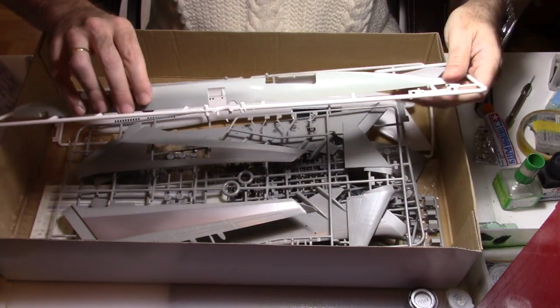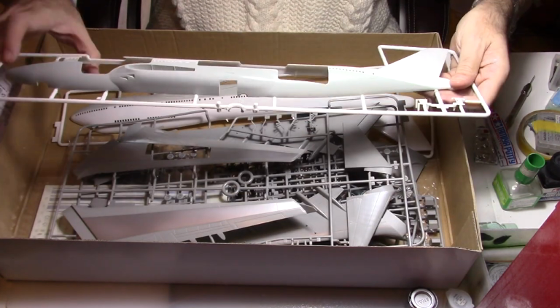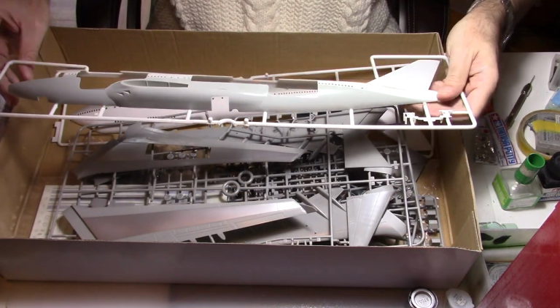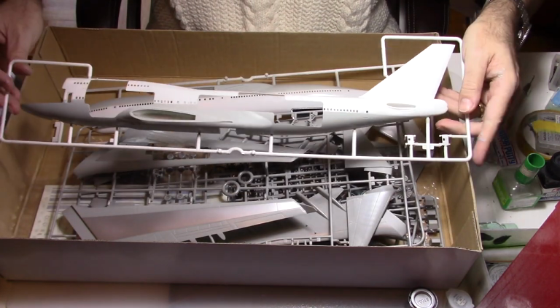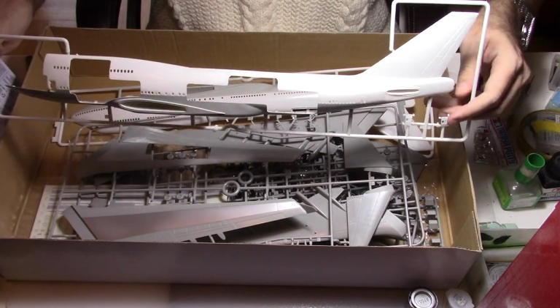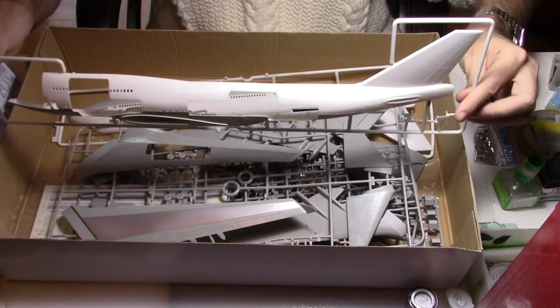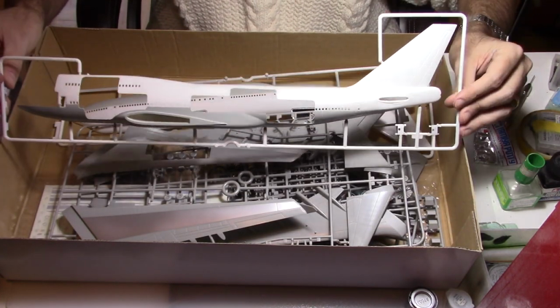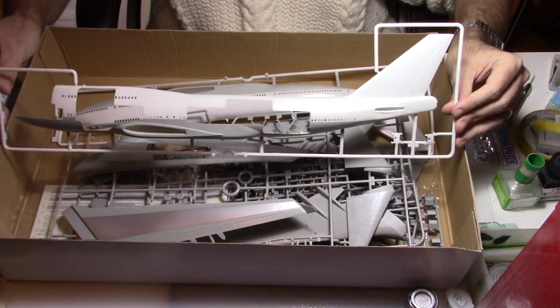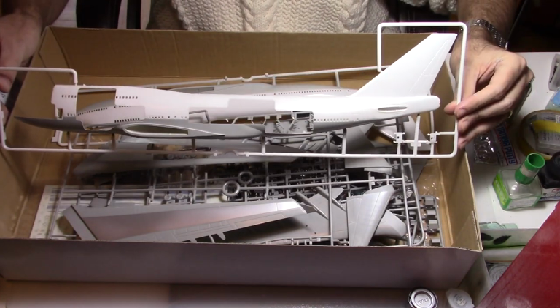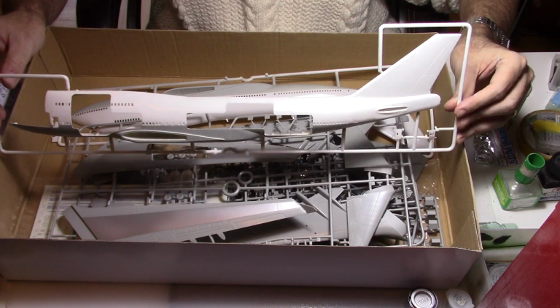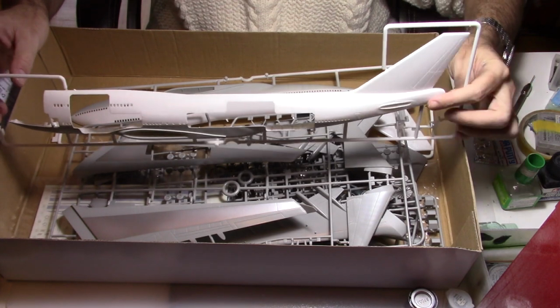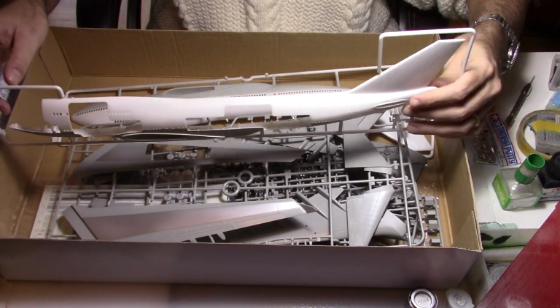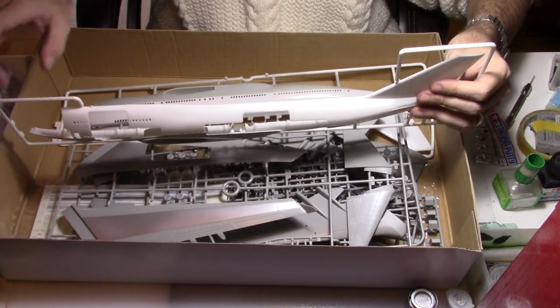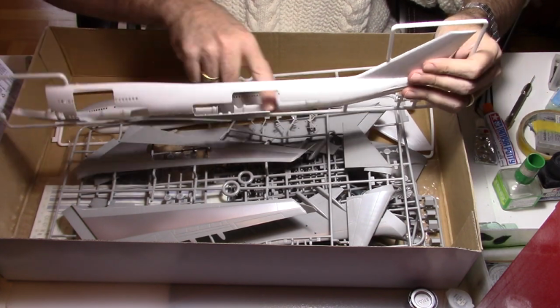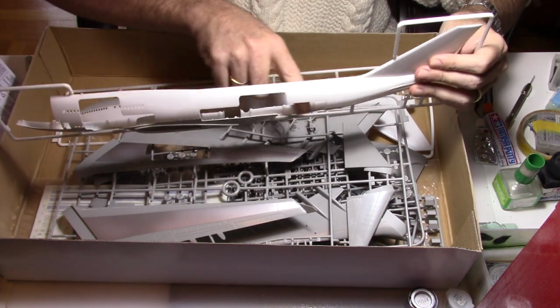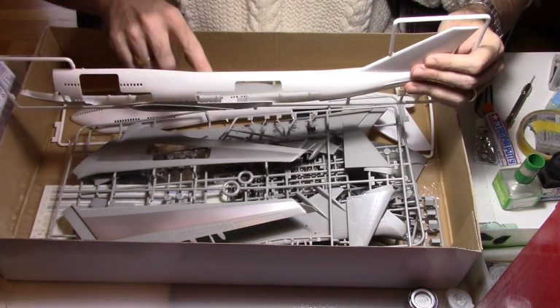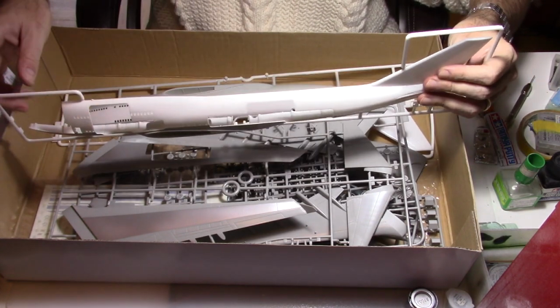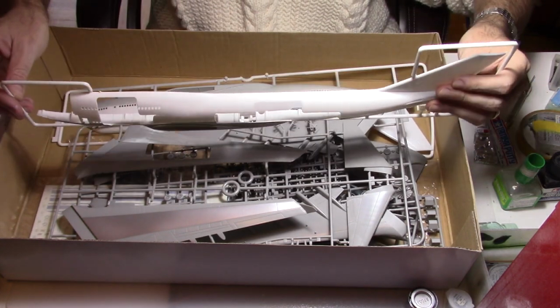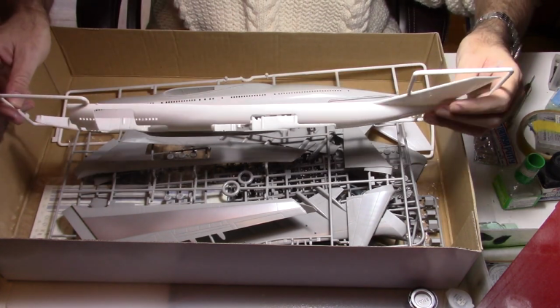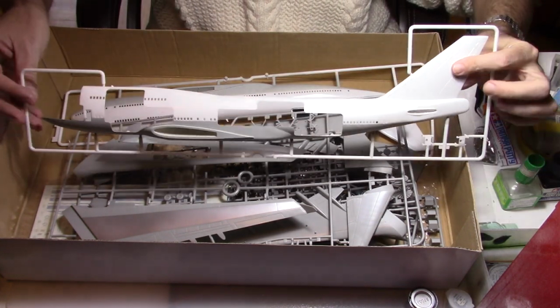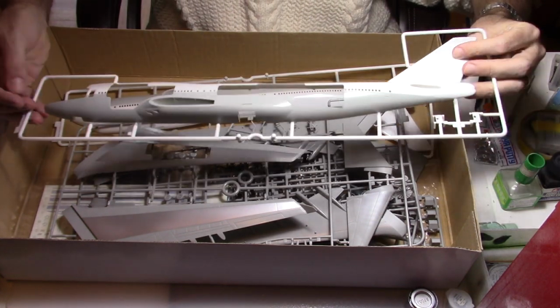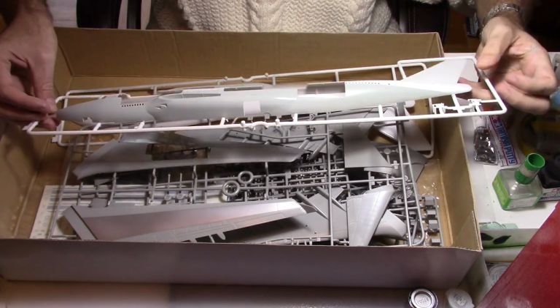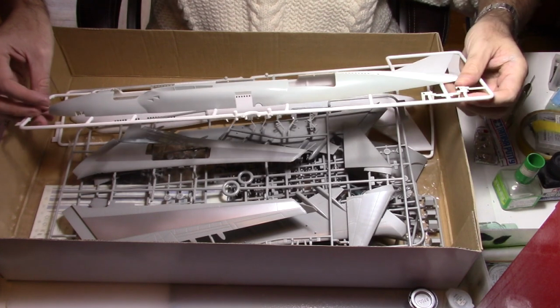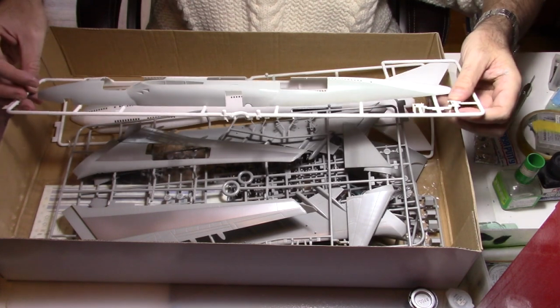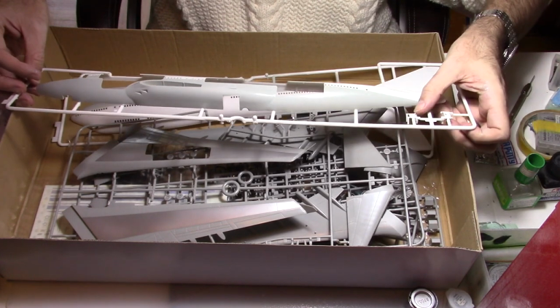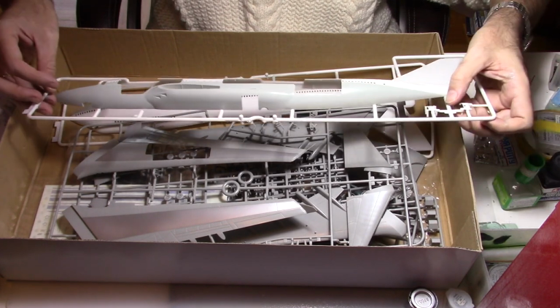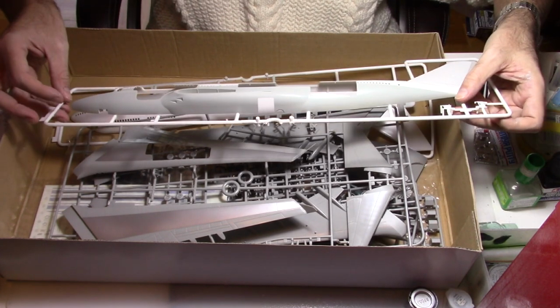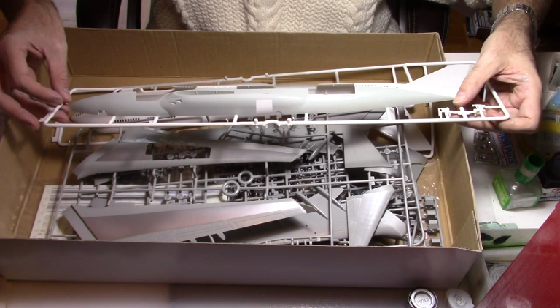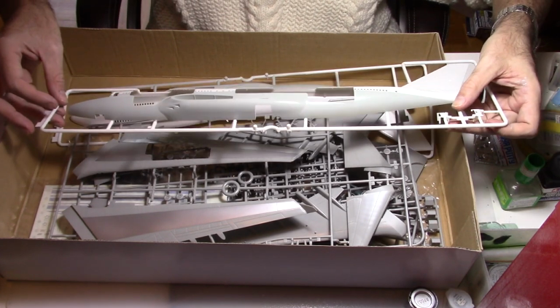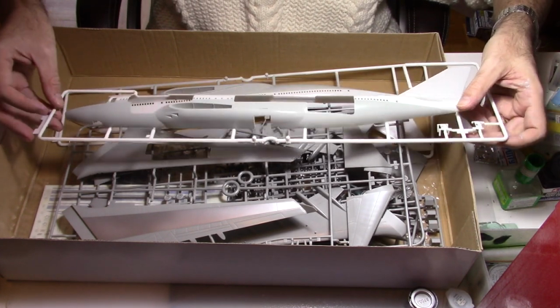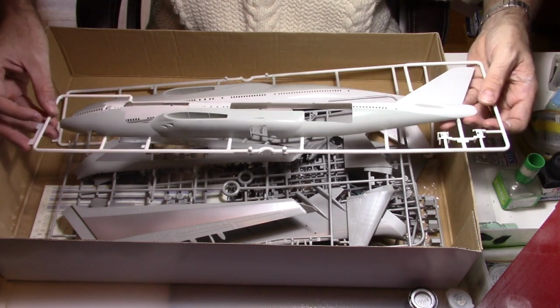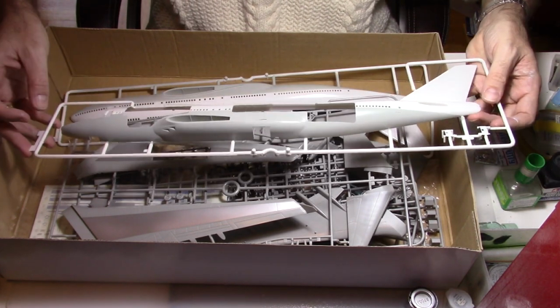So we have our basically open fuselage, and I will do some parts of it. Of course there will be some sanding and masking tape. That part includes two doors as well which can be shown as open.